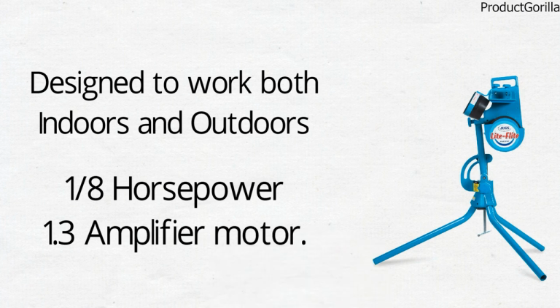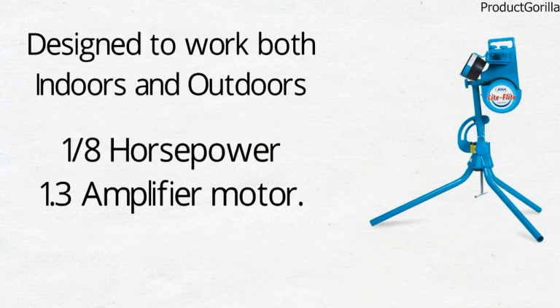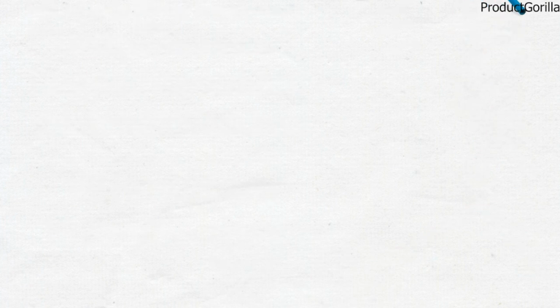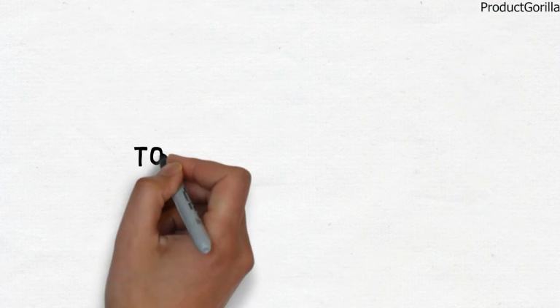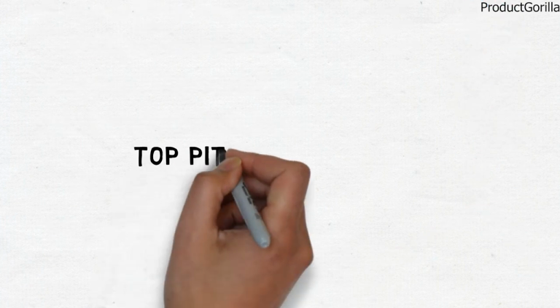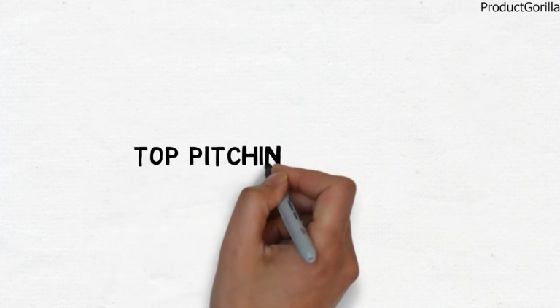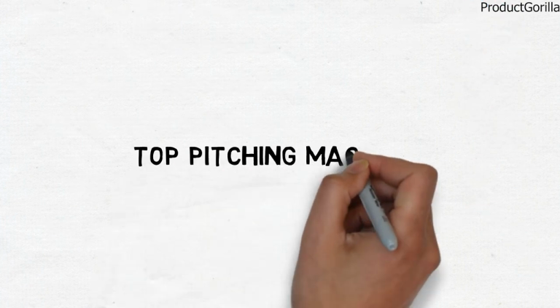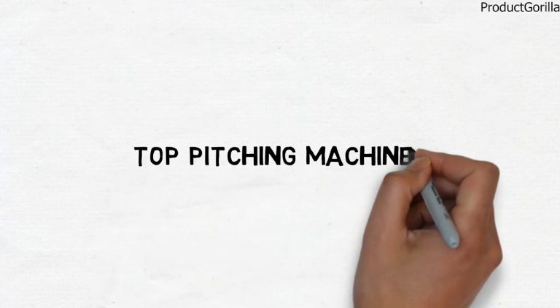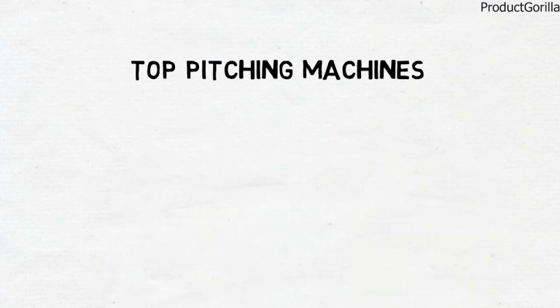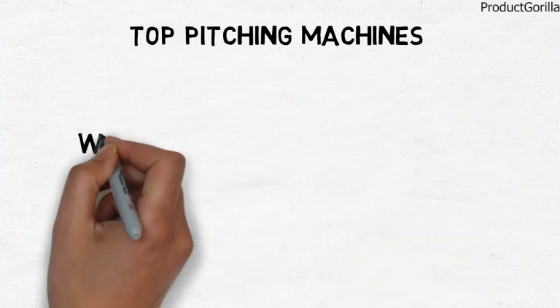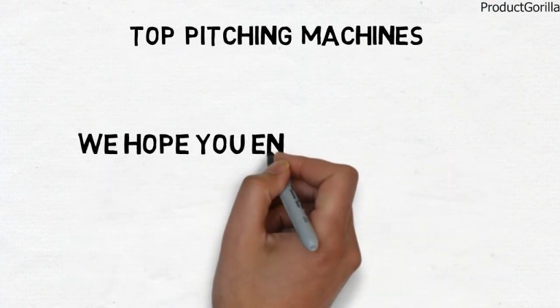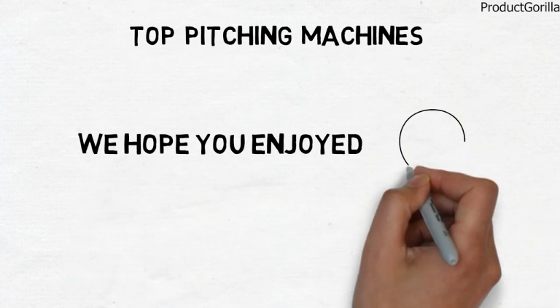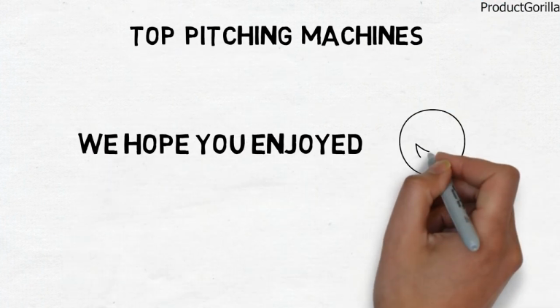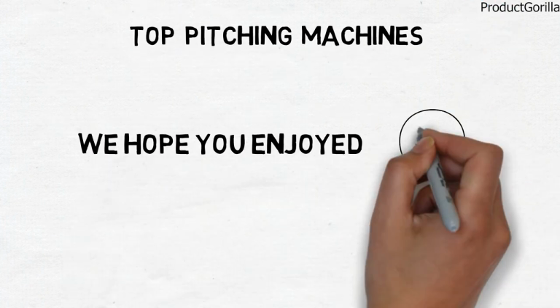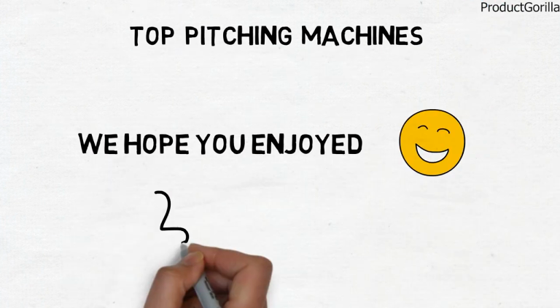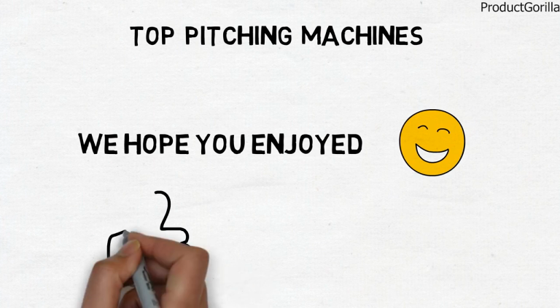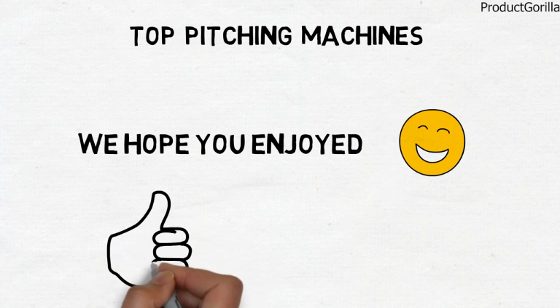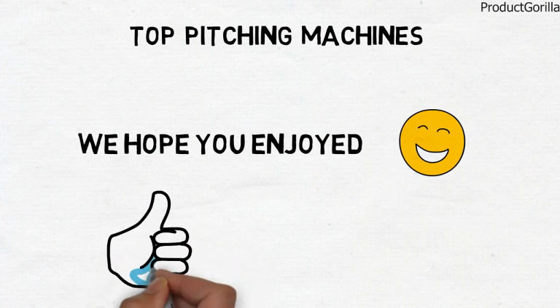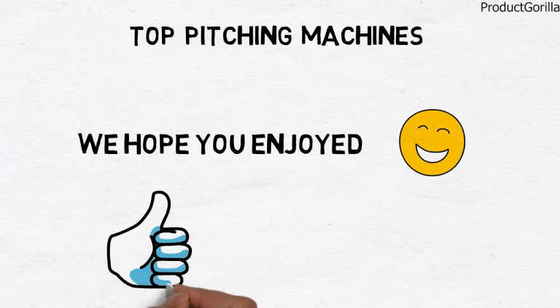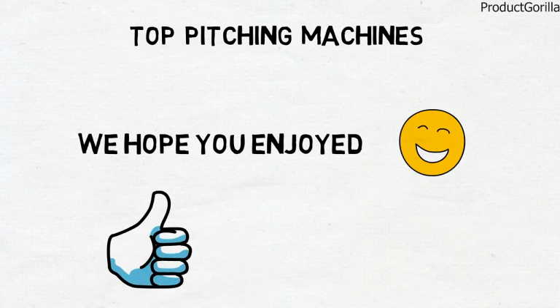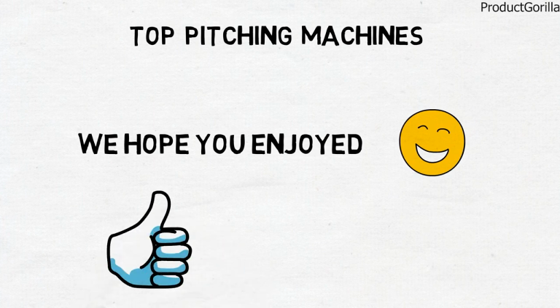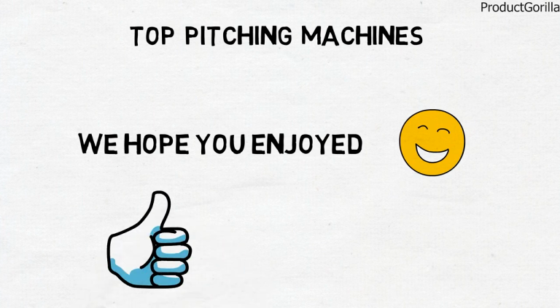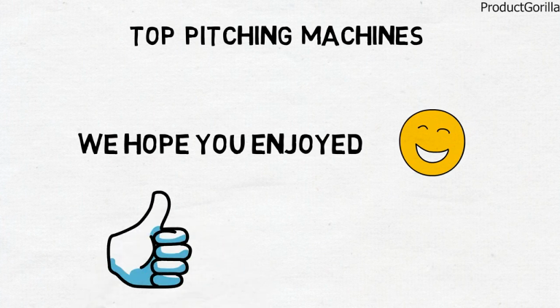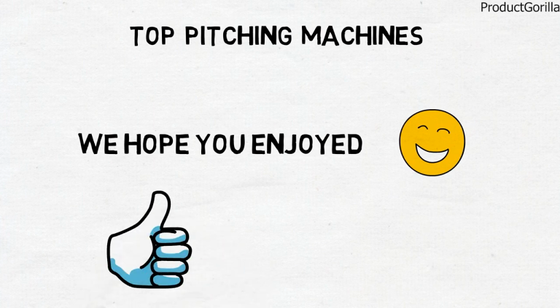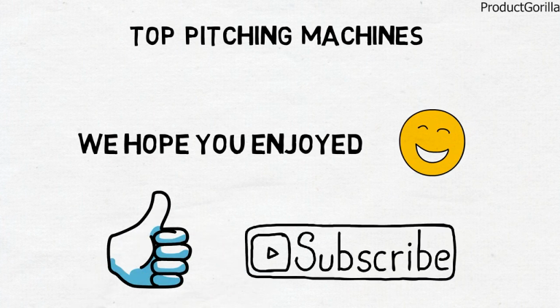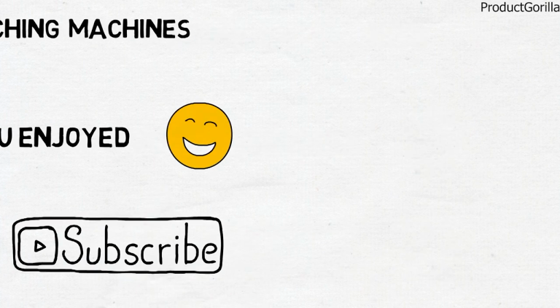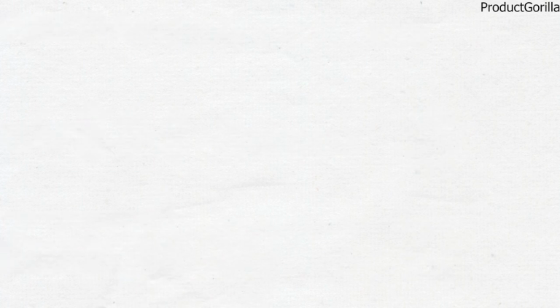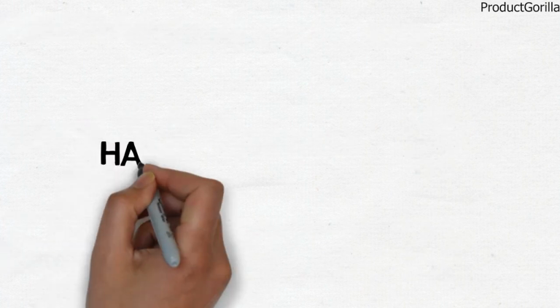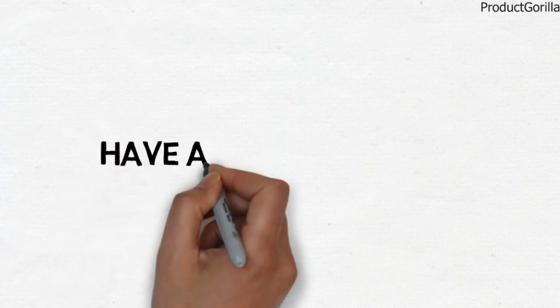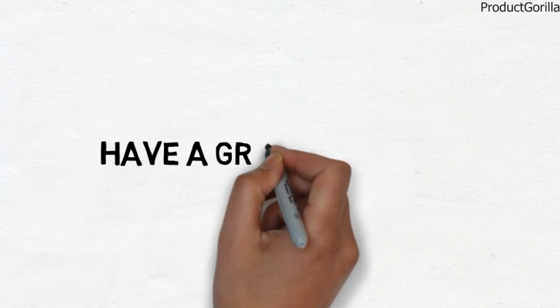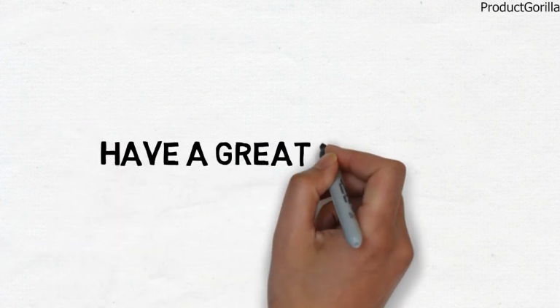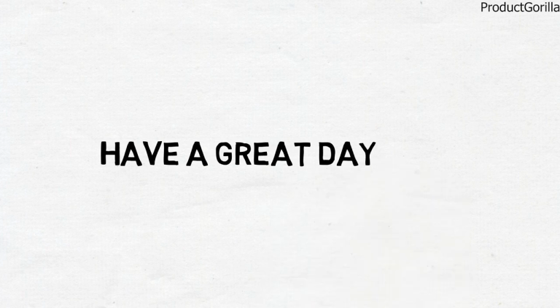So that sums up the top pitching machines. We hope you enjoyed, and if you did, please leave a like on the video. If you're new here, hit that subscribe button. Until next time, have a great day.